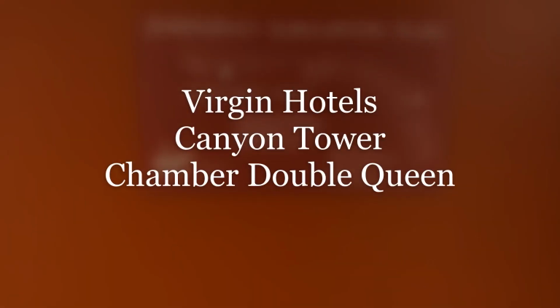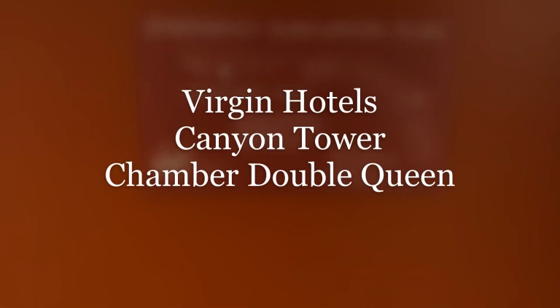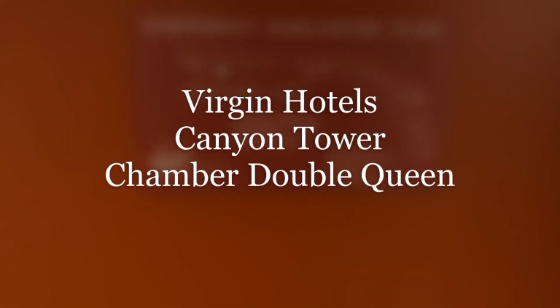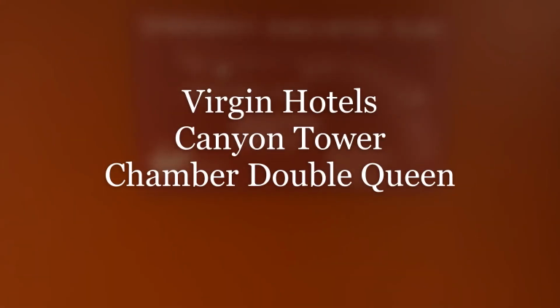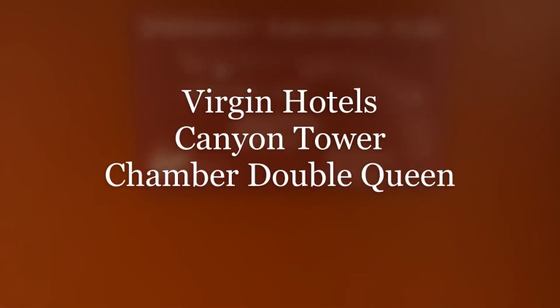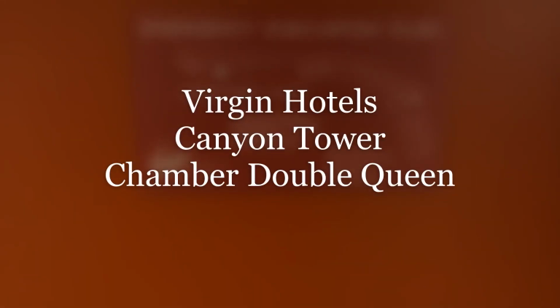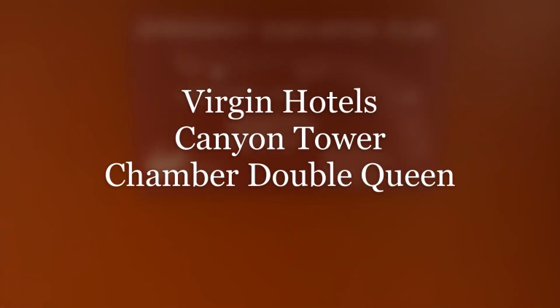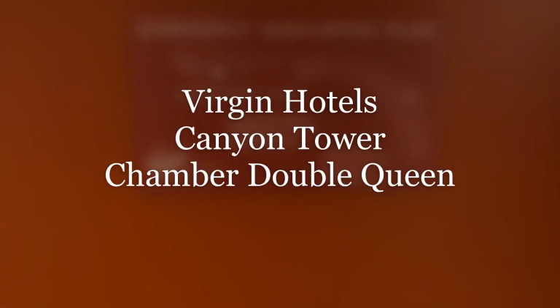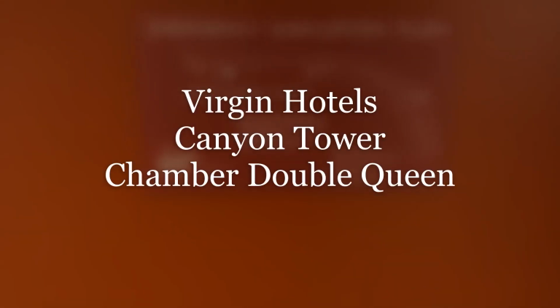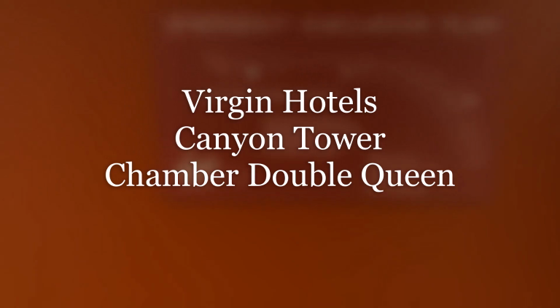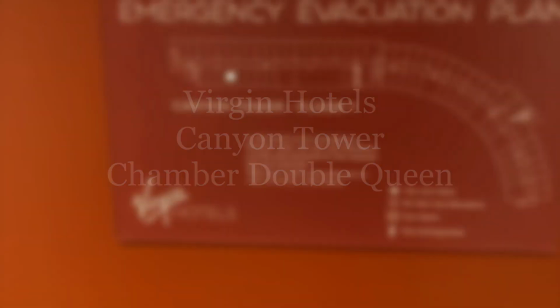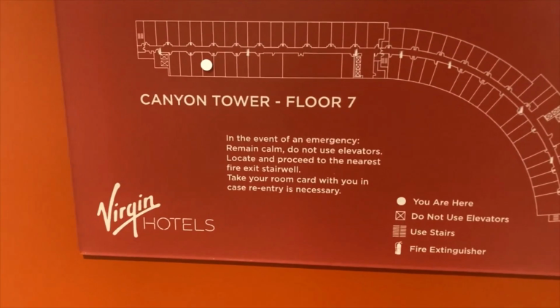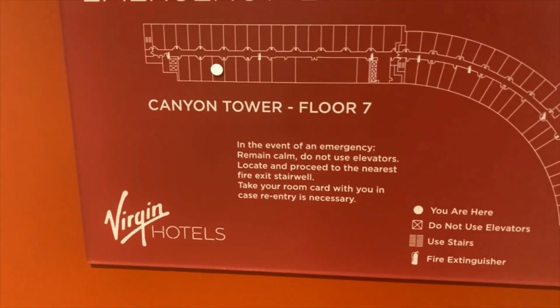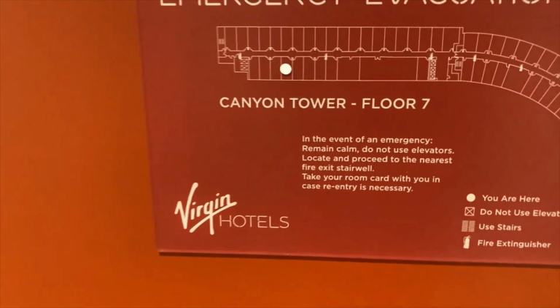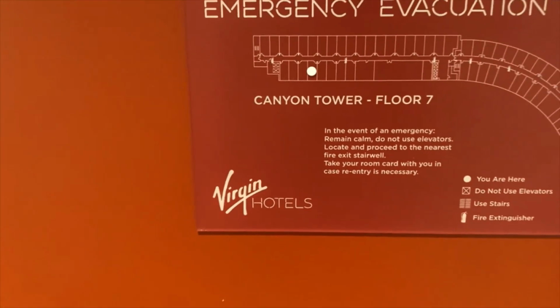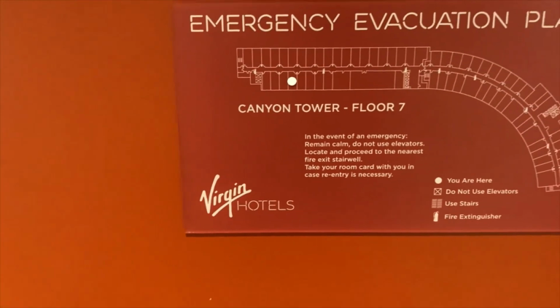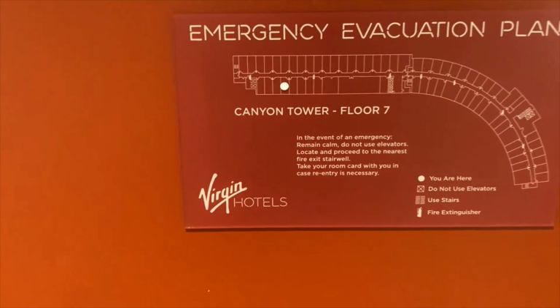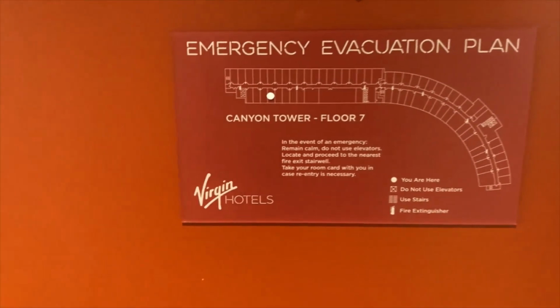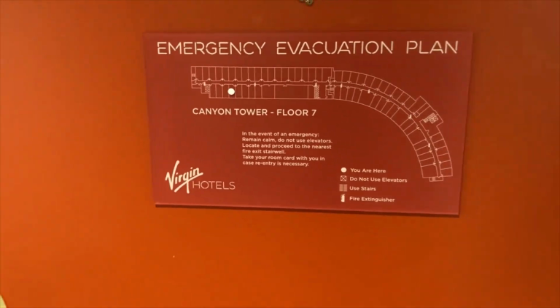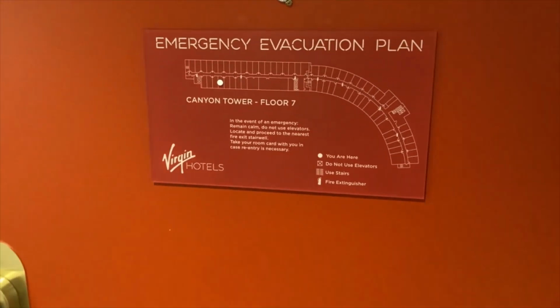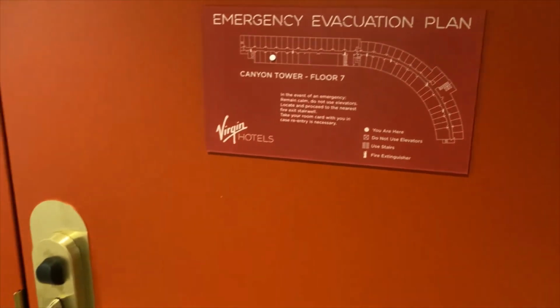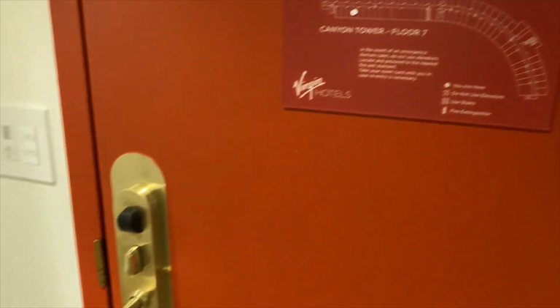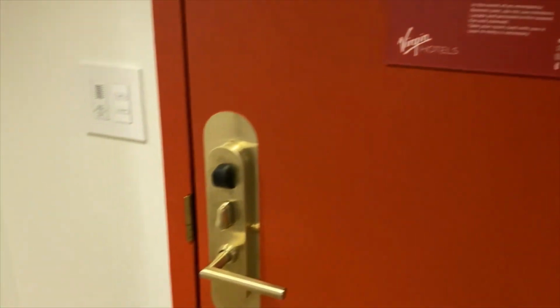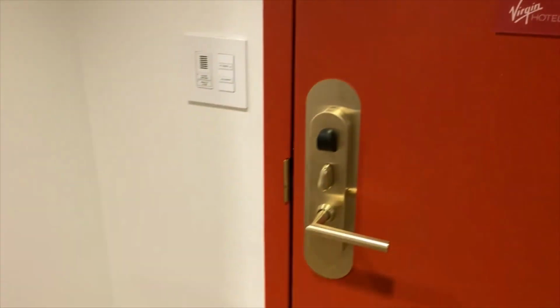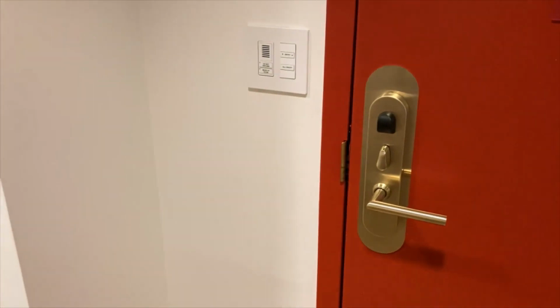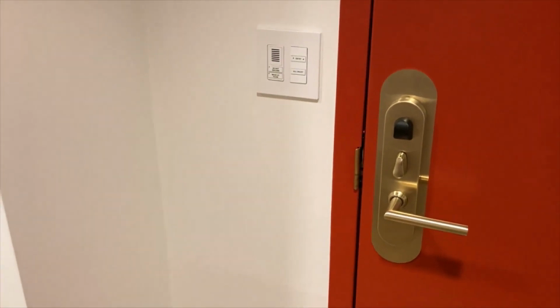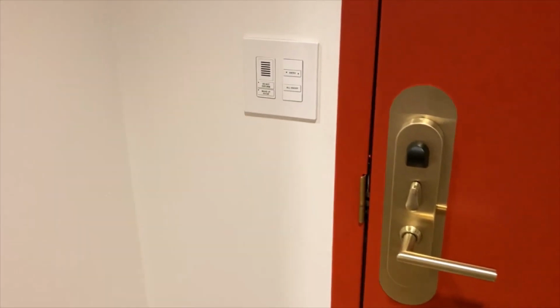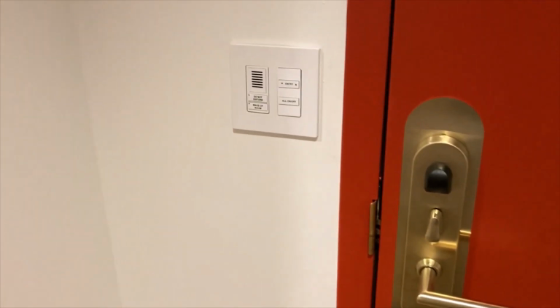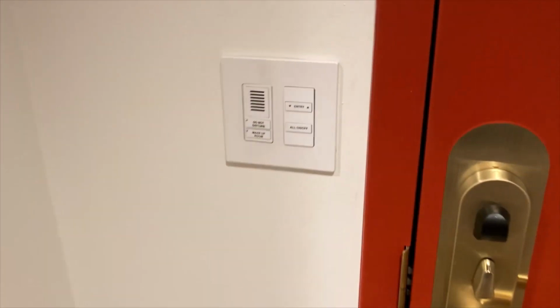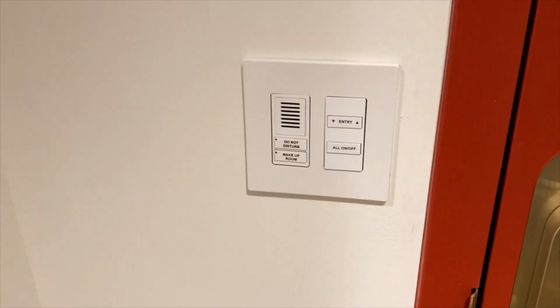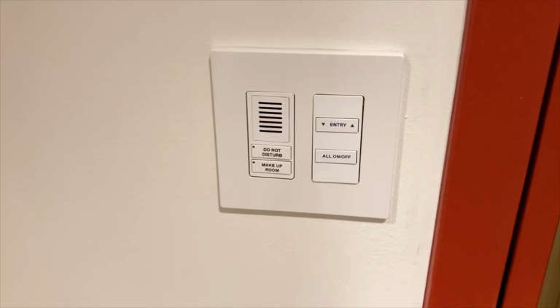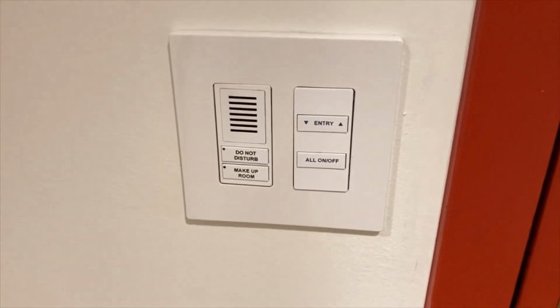Tonight I am staying at Virgin Hotels in Las Vegas for the first time and right there you can see I'm in the Canyon Tower. Unfortunately I am at the end, so it's gonna be a little bit of a walk for me to the casino floor here at Mohegan Casino attached to Virgin Hotels.